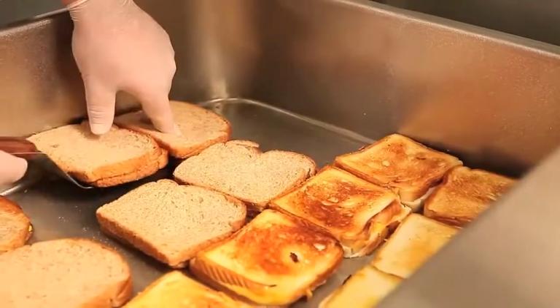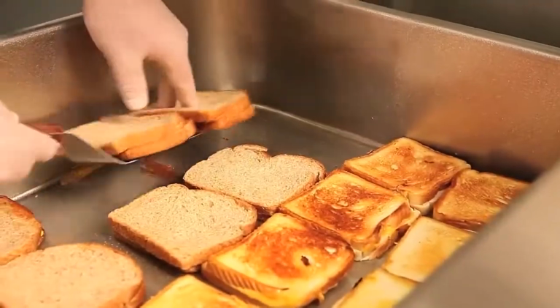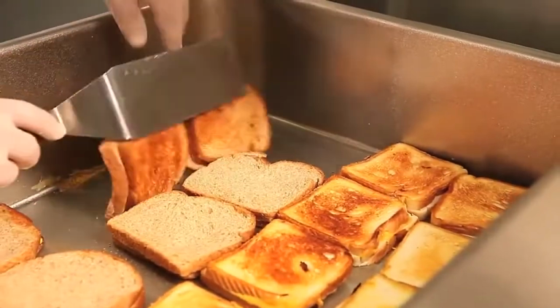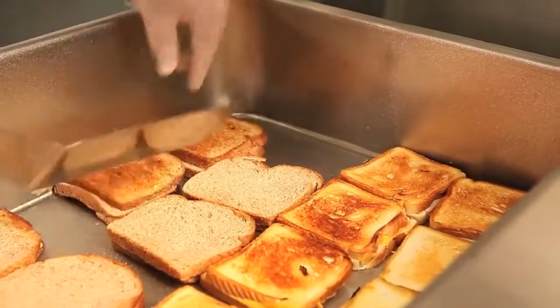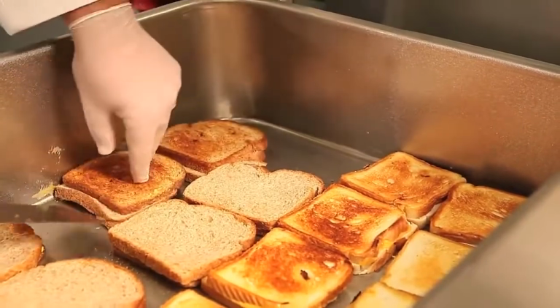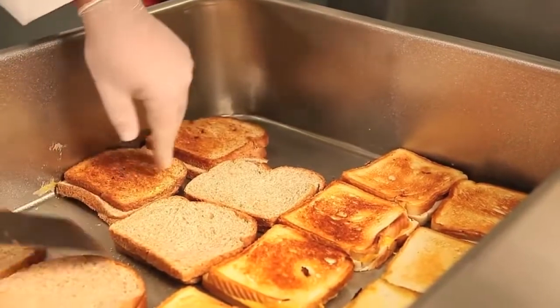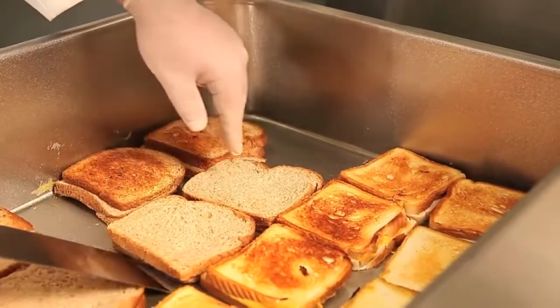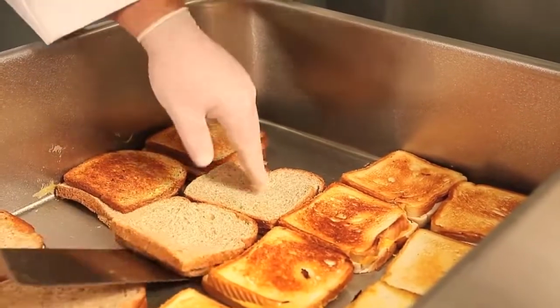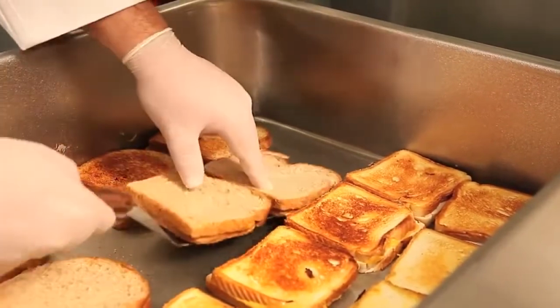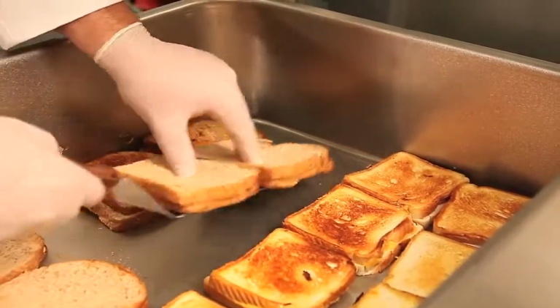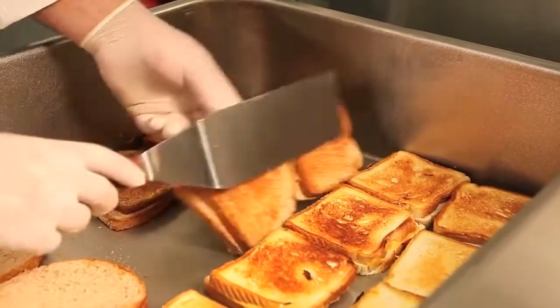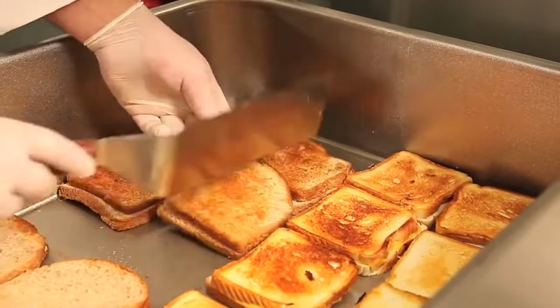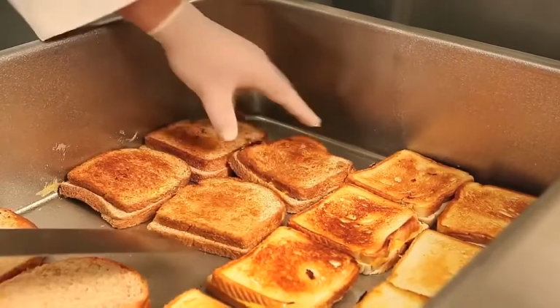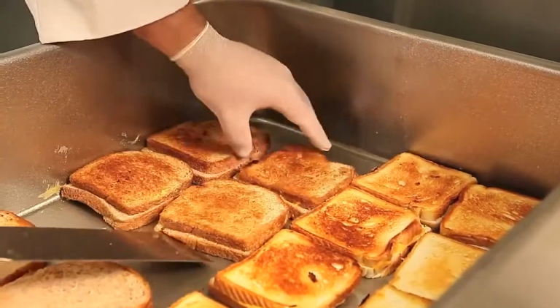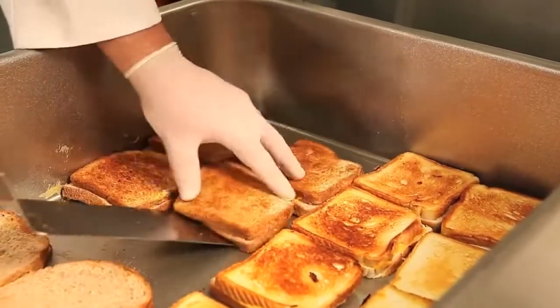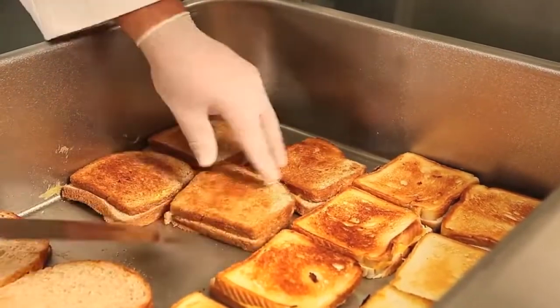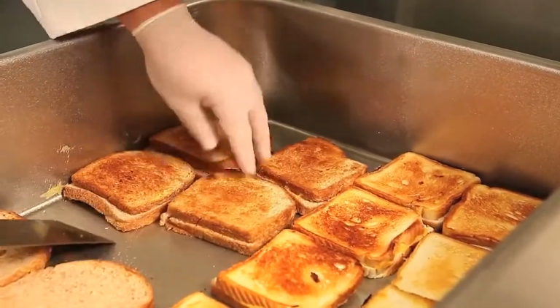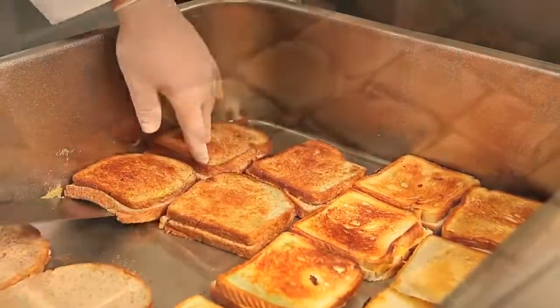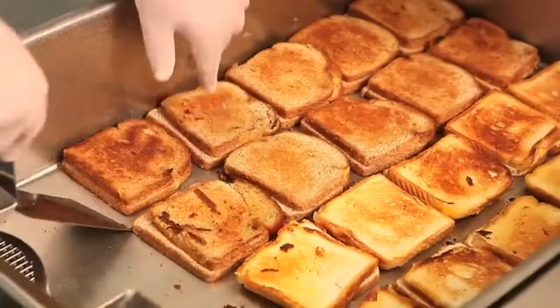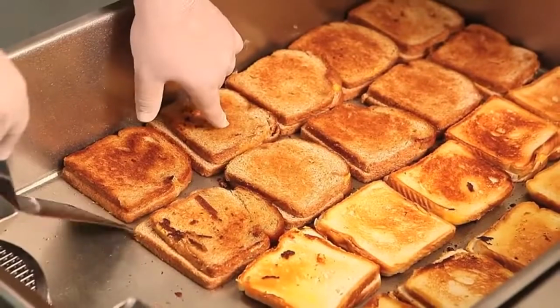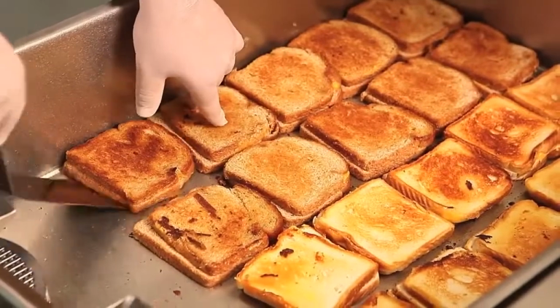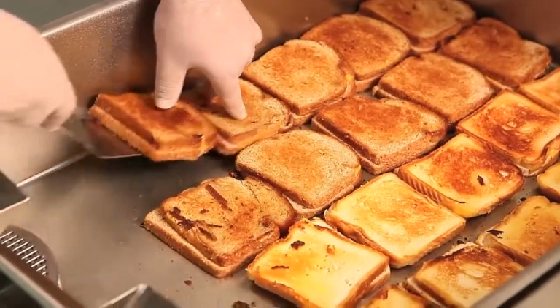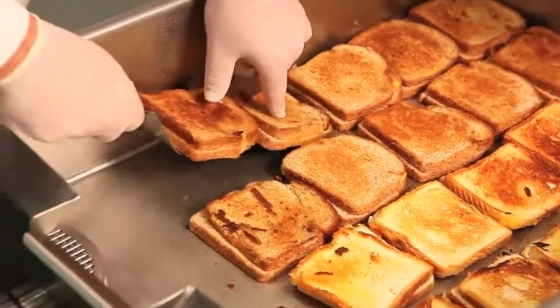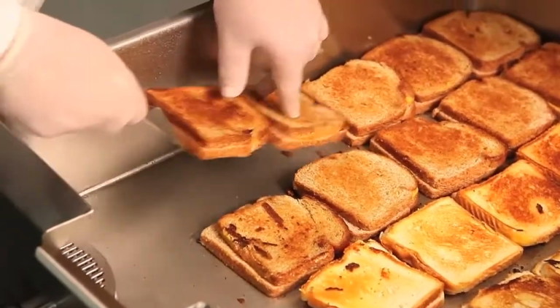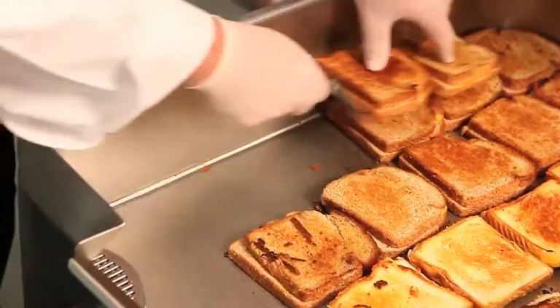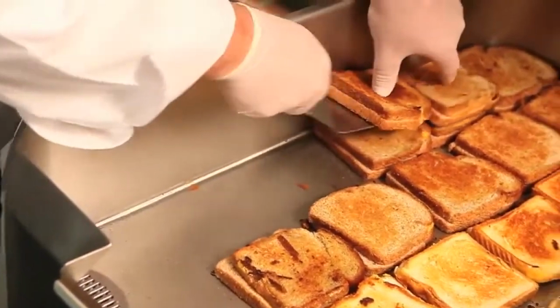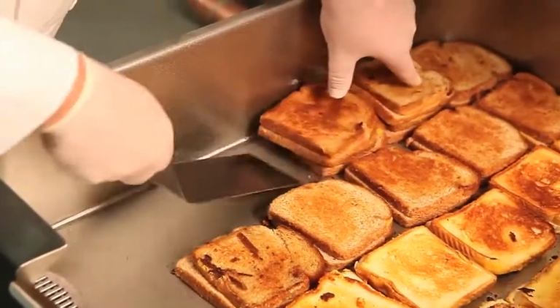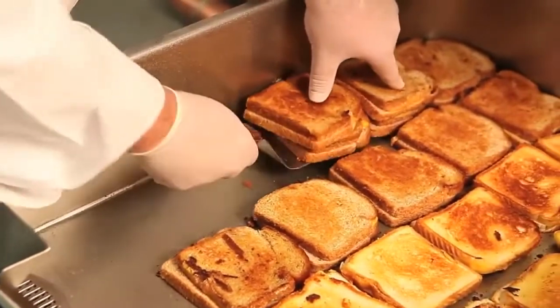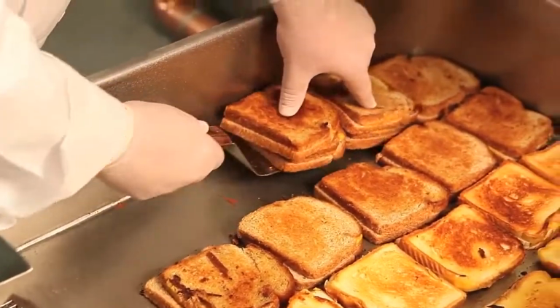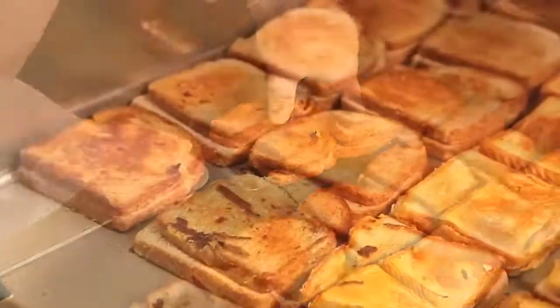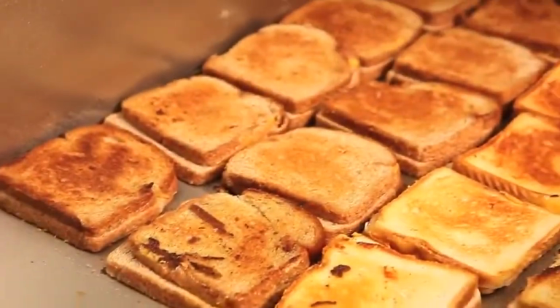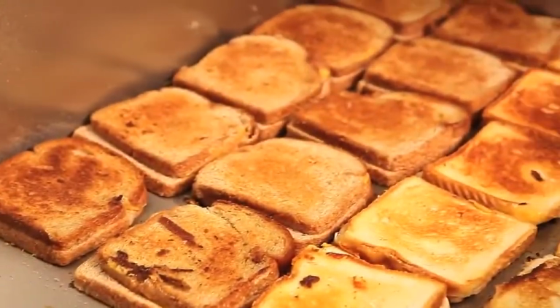With plenty of area to work inside of the braising pan, the sandwiches can easily be flipped and arranged. Notice how the bread is nicely toasted, even with no scorching.